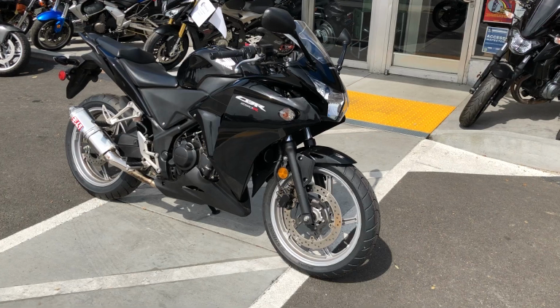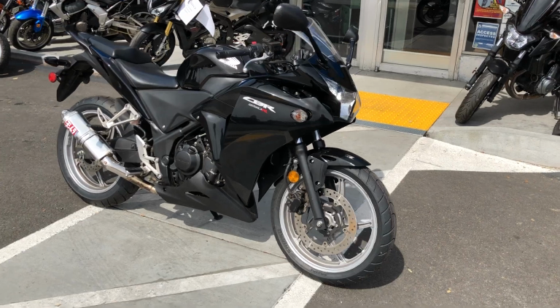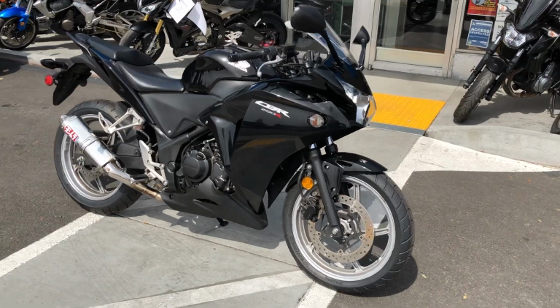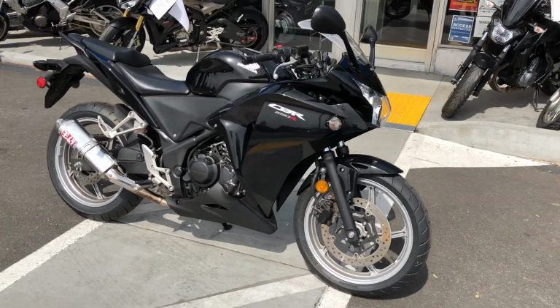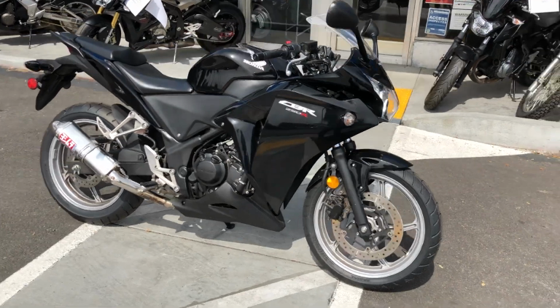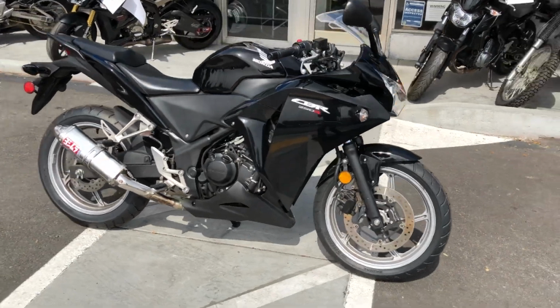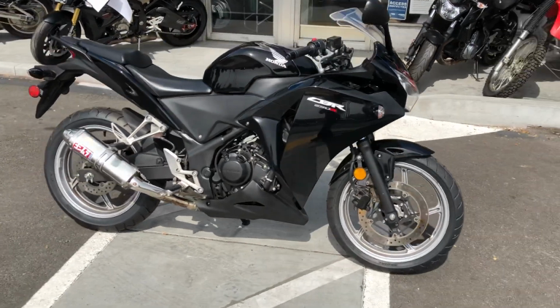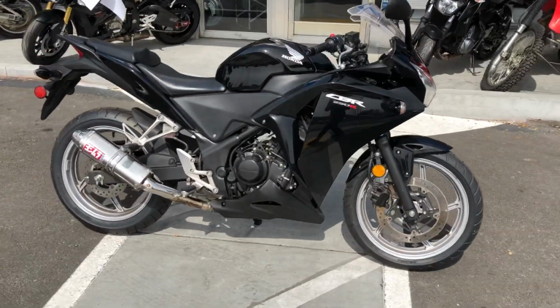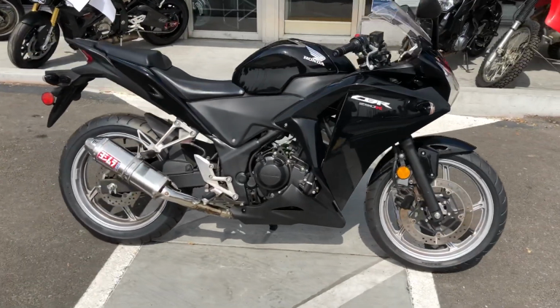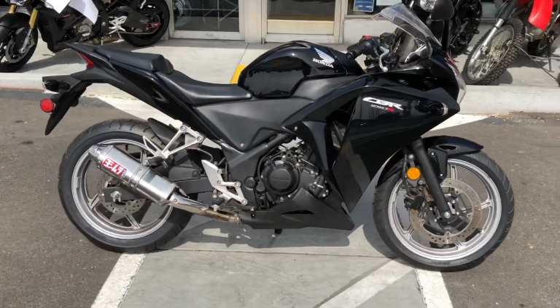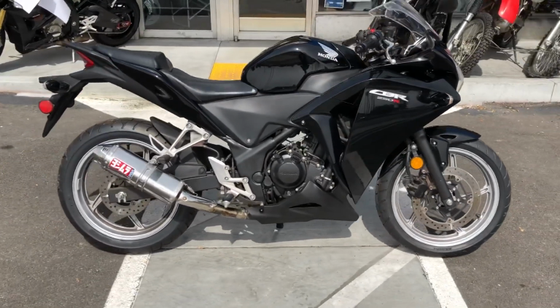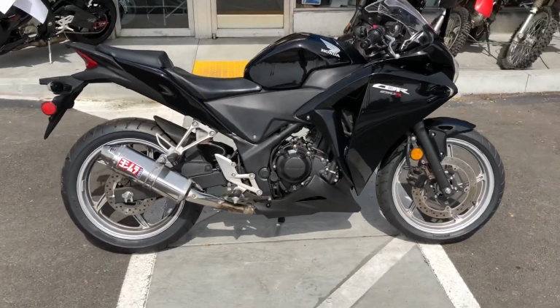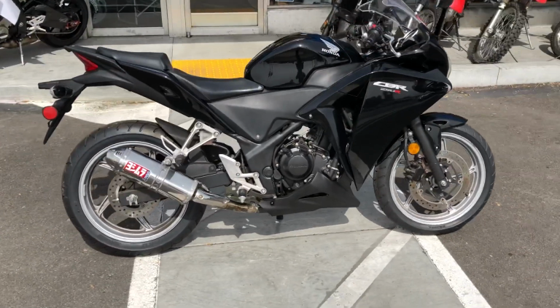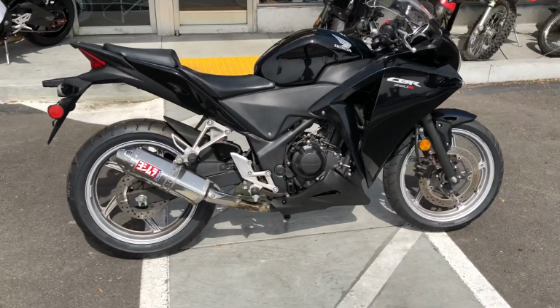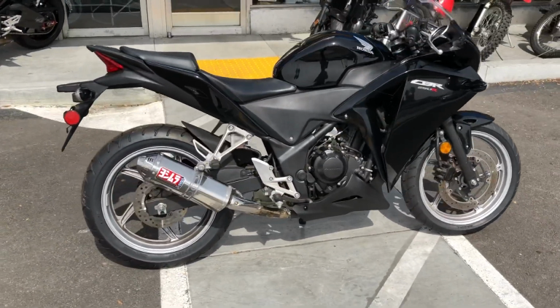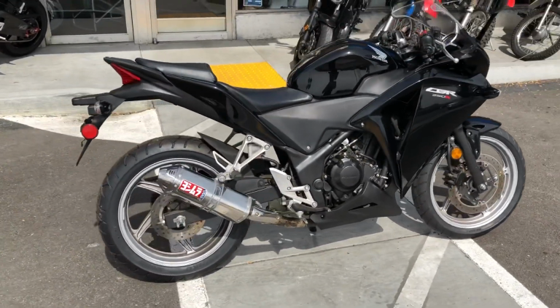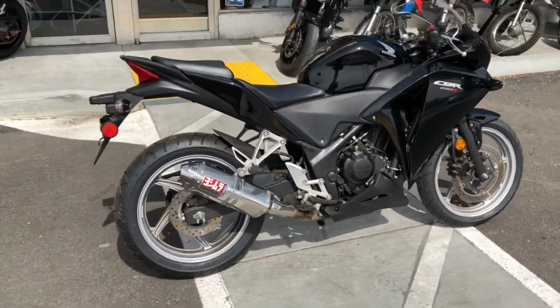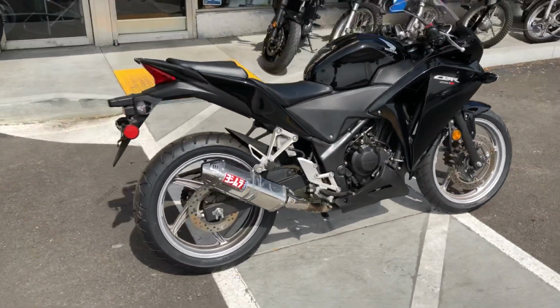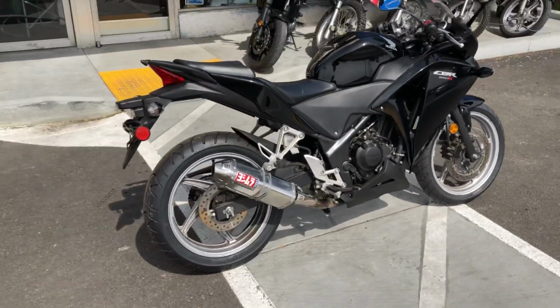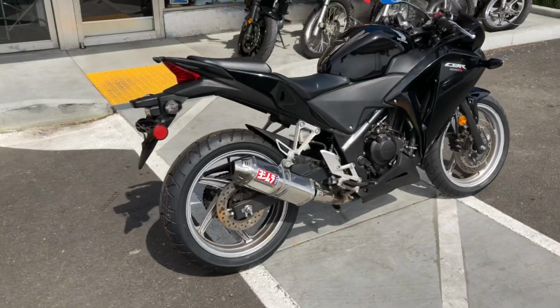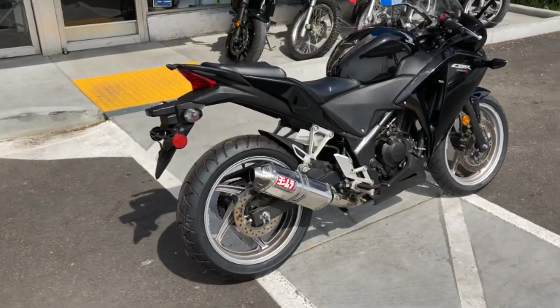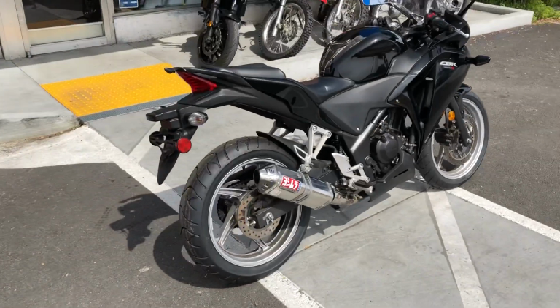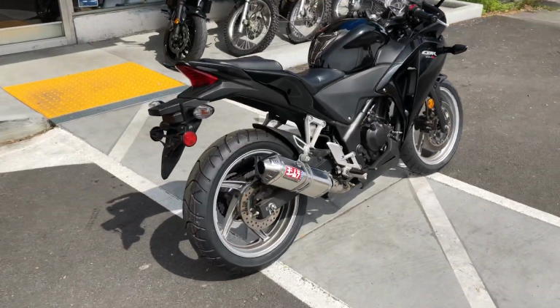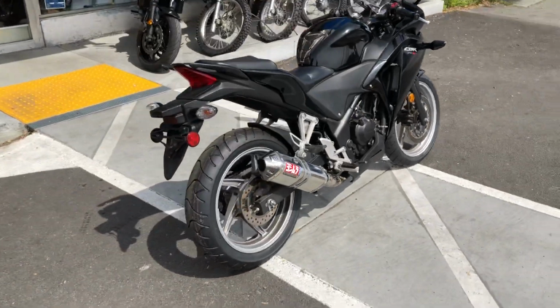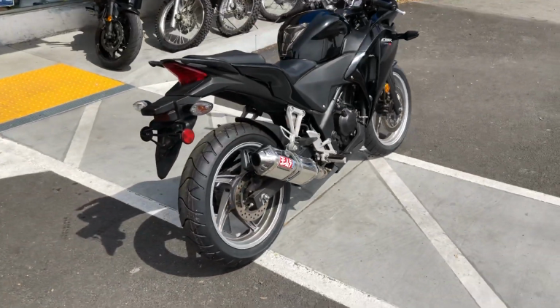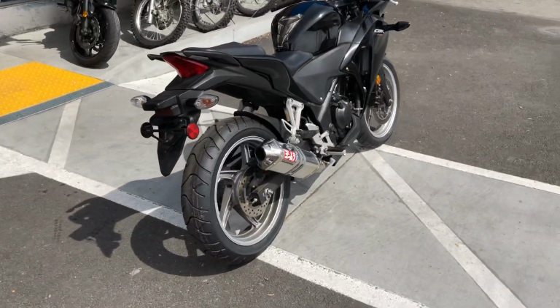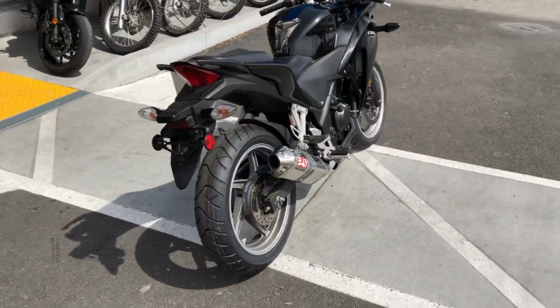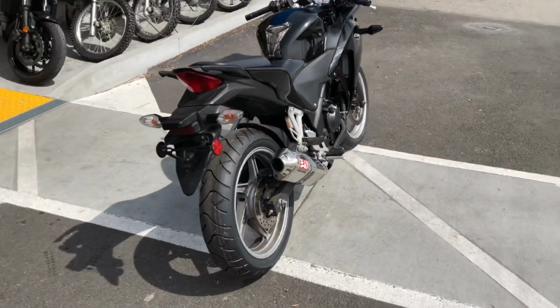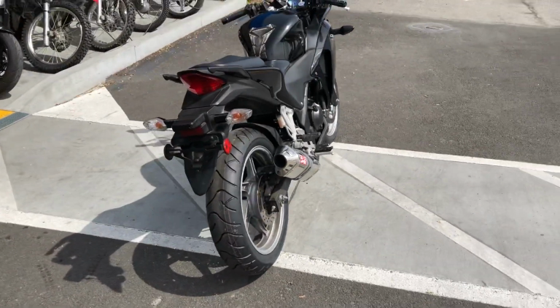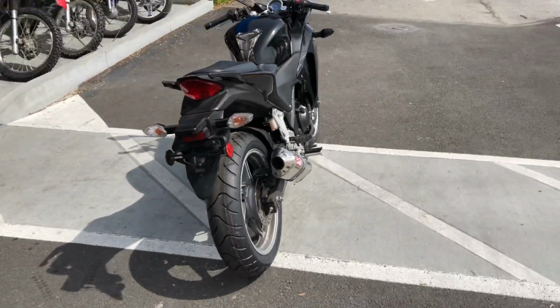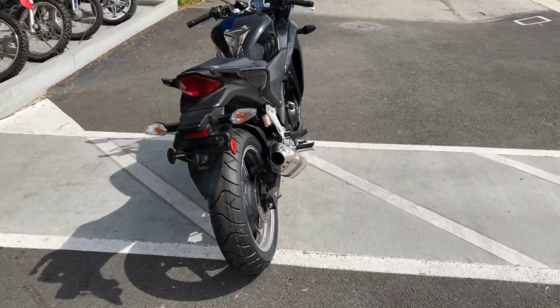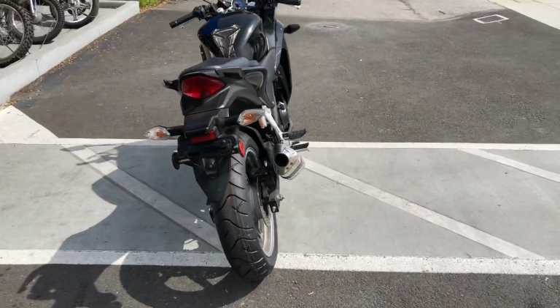Hey, it's Doug here at Santa Clara Cycle. Today we're looking at this beautiful 2012 Honda CBR250R. This is Honda's entry-level sport bike.